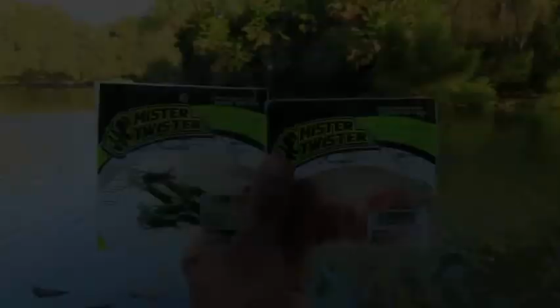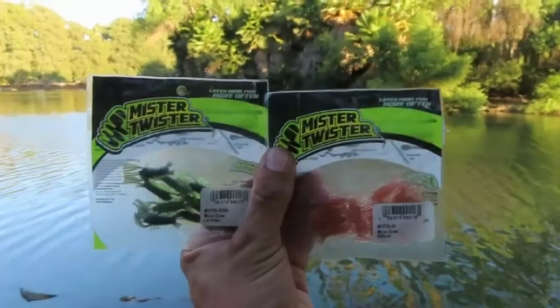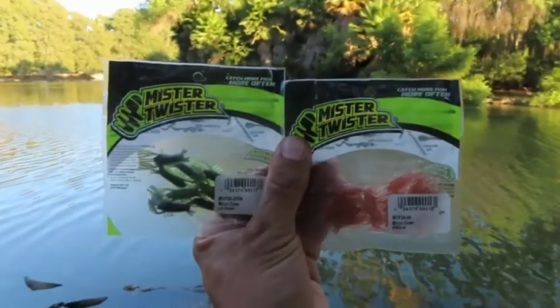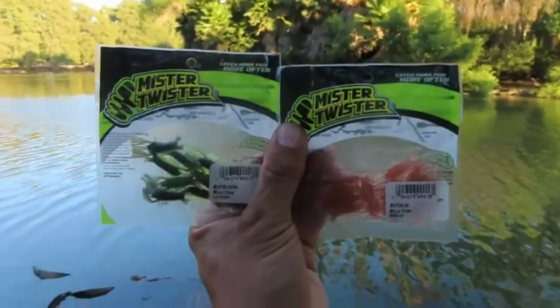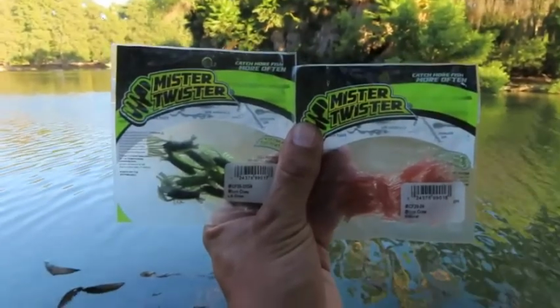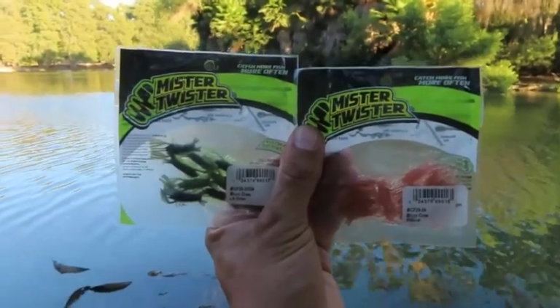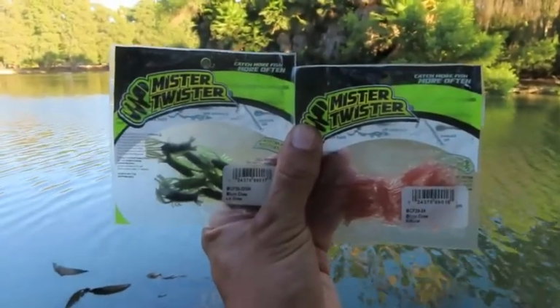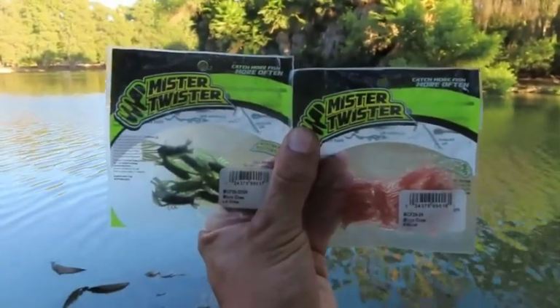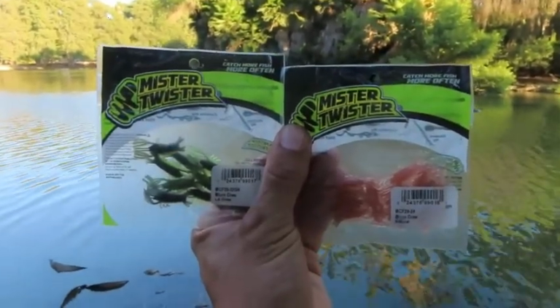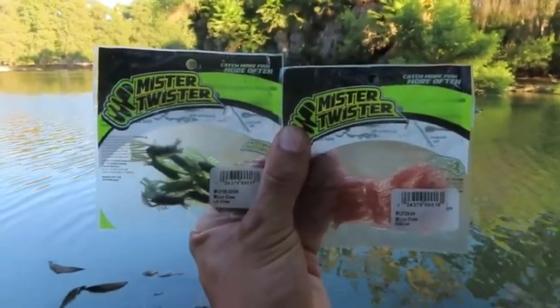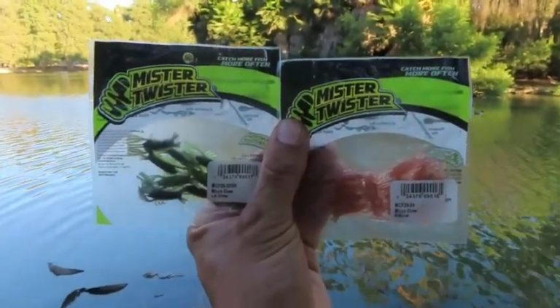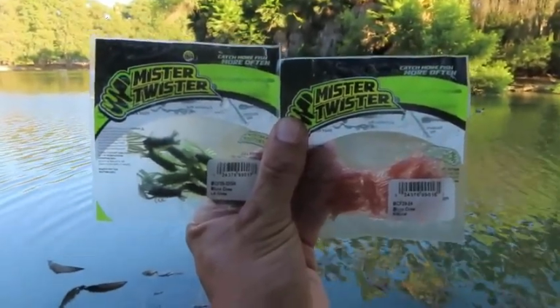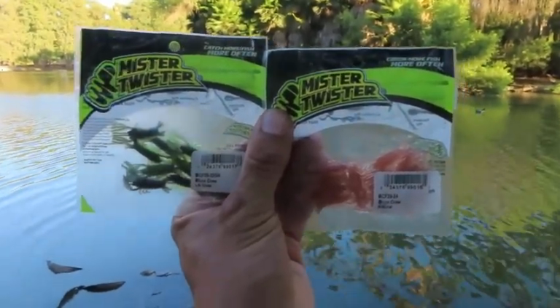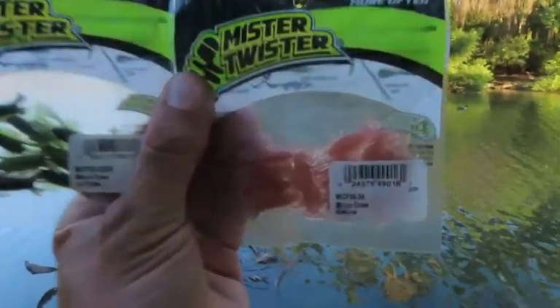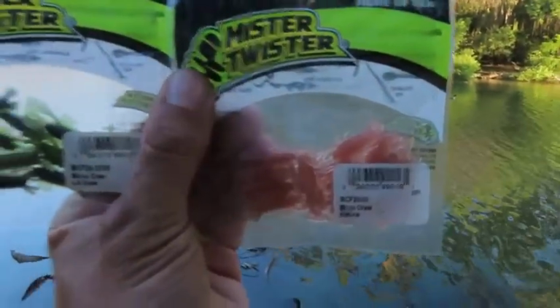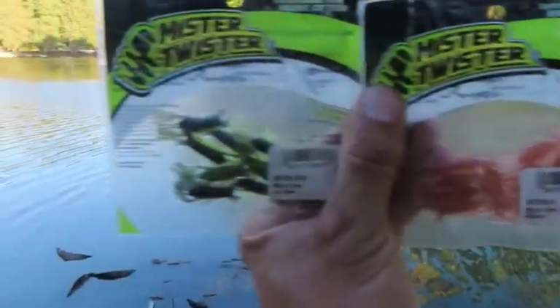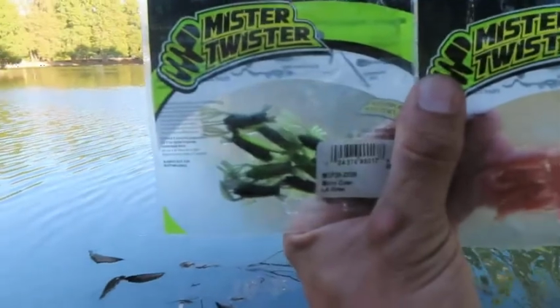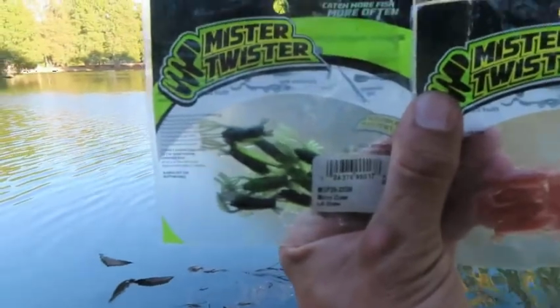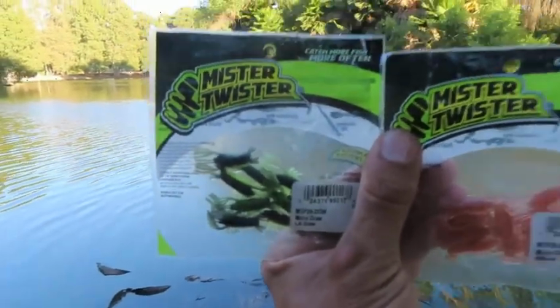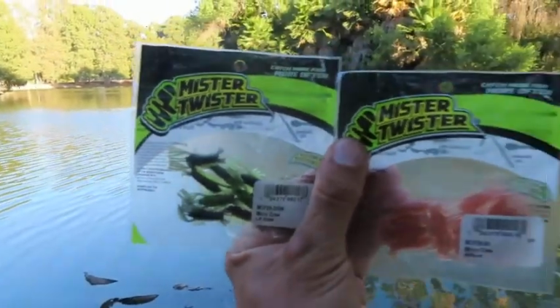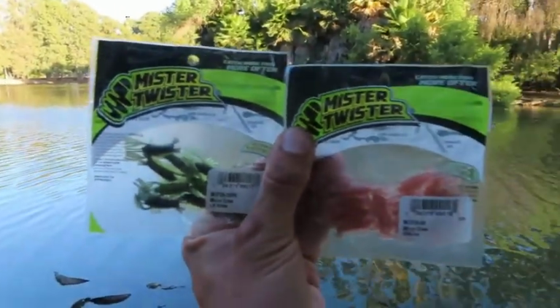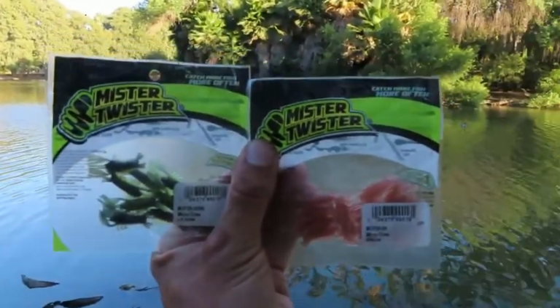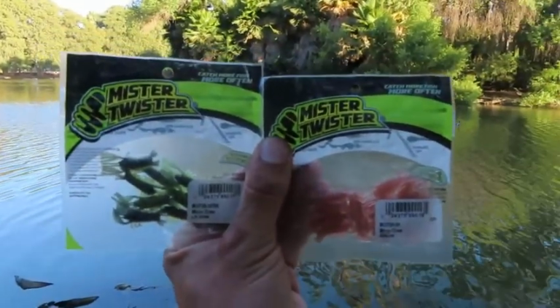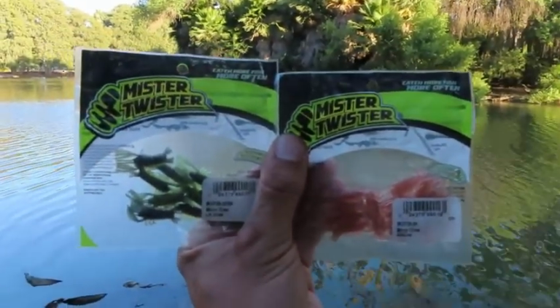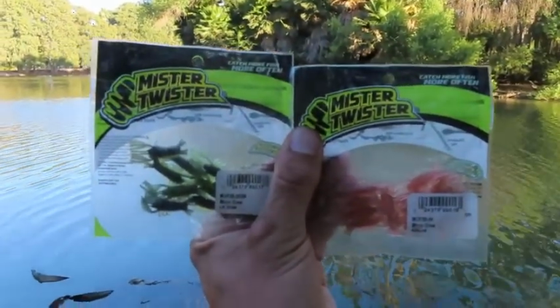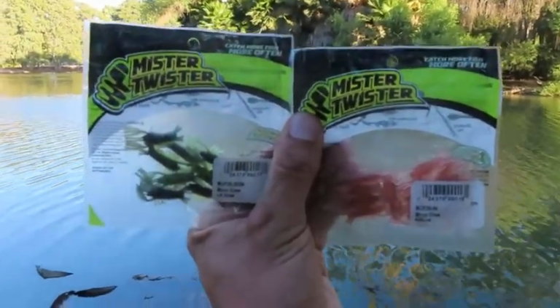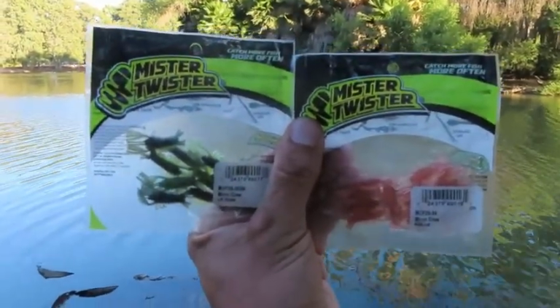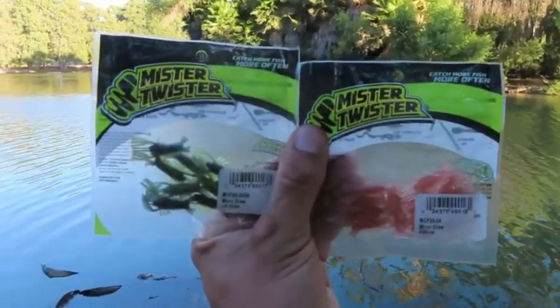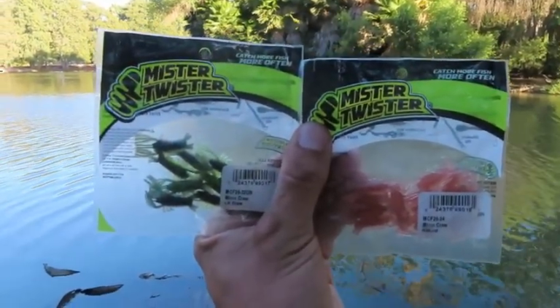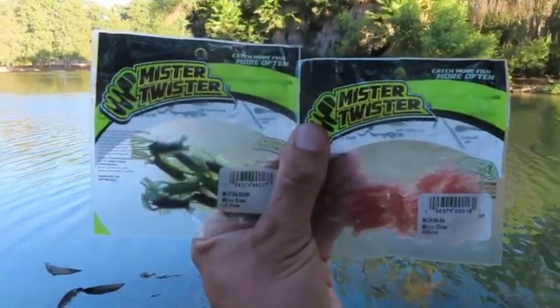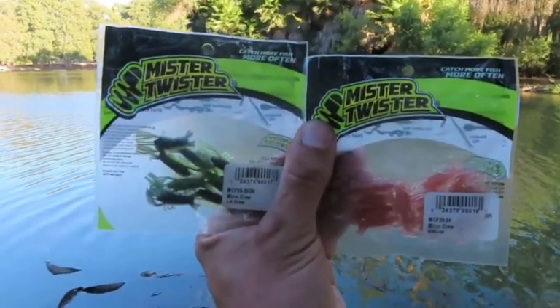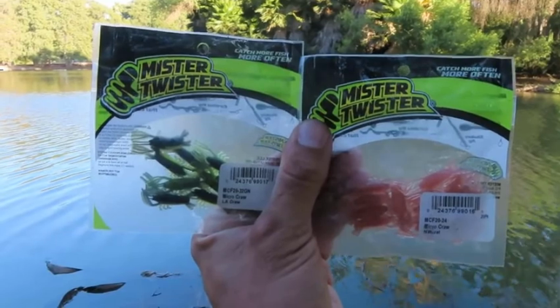What's up everybody? Today we have a challenge video. Mr. Twister's got the naturals, got the chartreuse. We're here at Fairmont Lake. We're gonna put some lines in the water, see if we can get any fish.